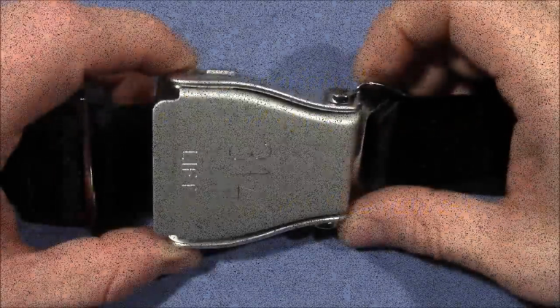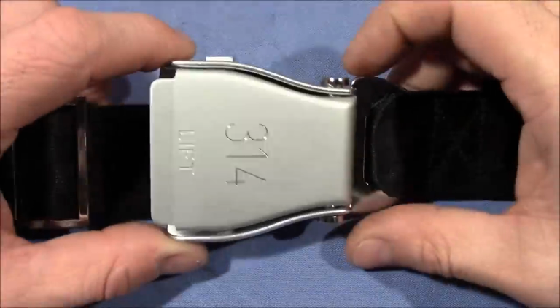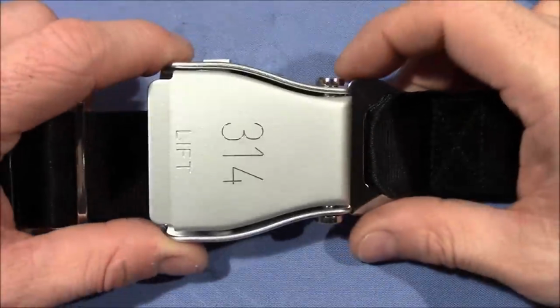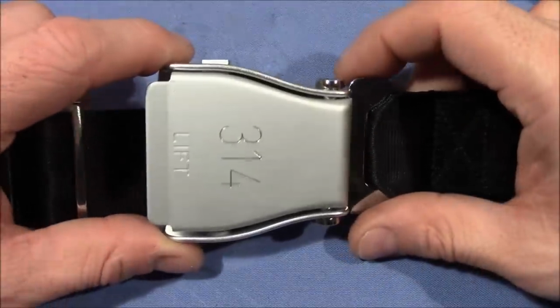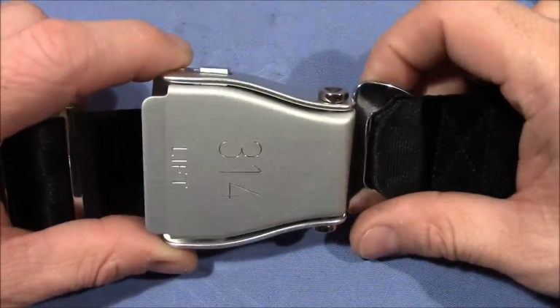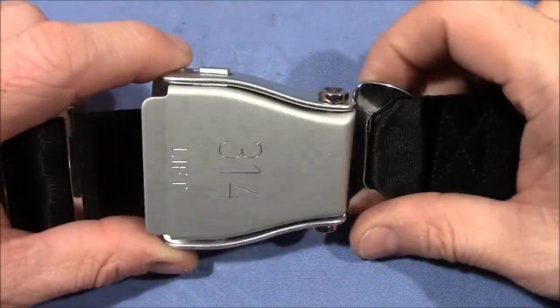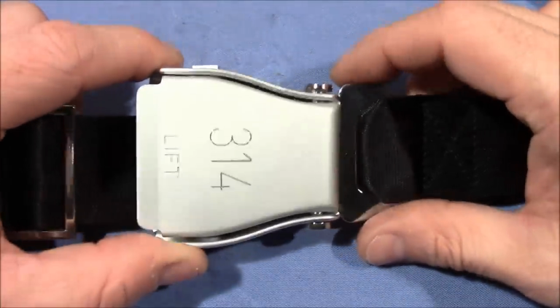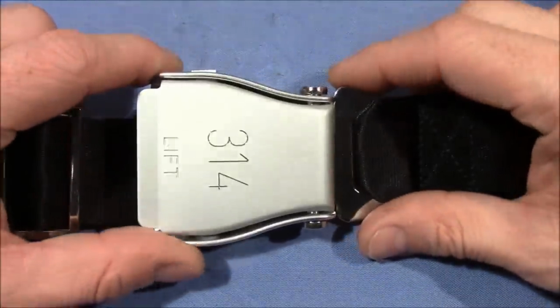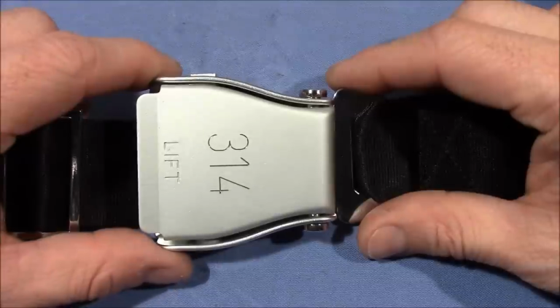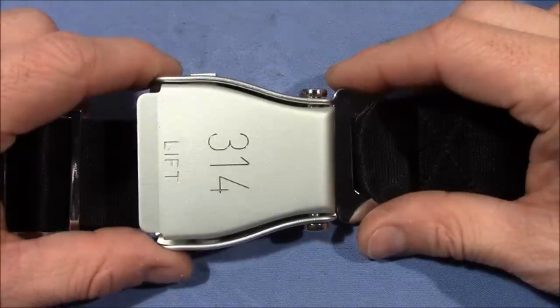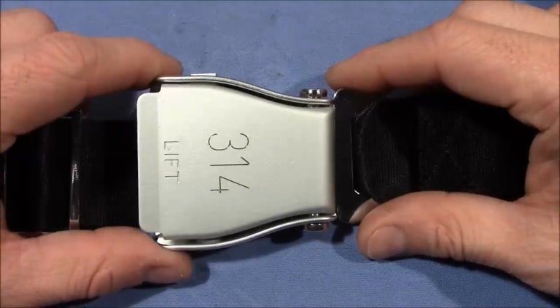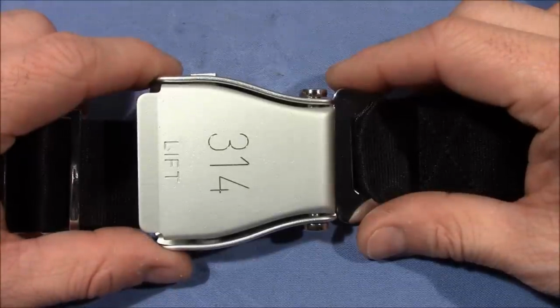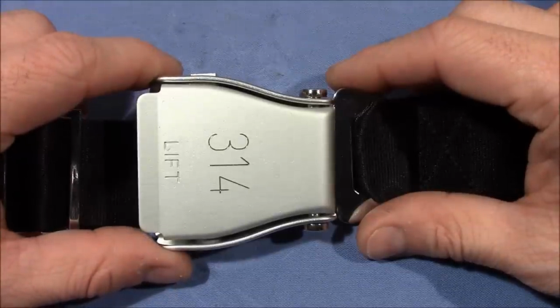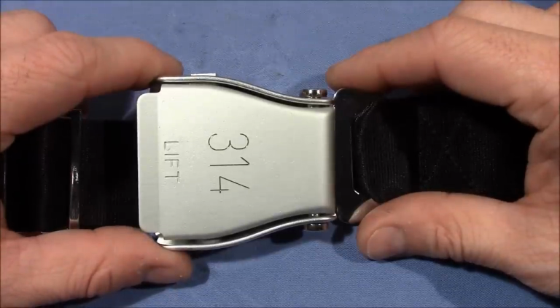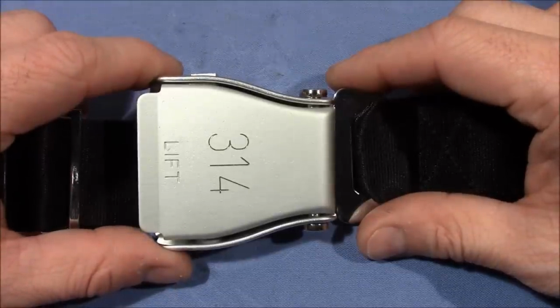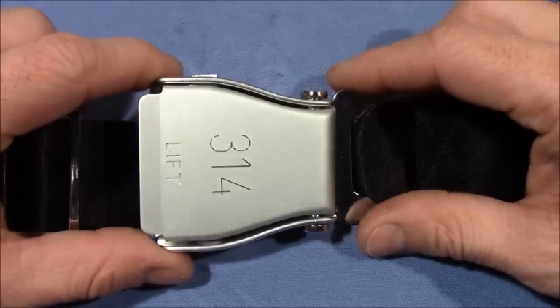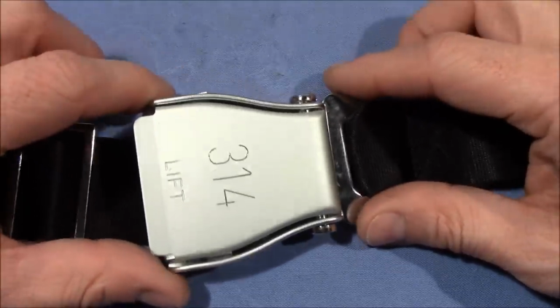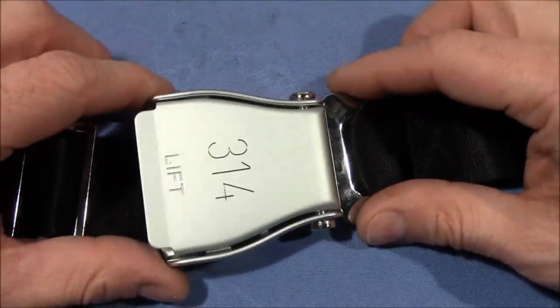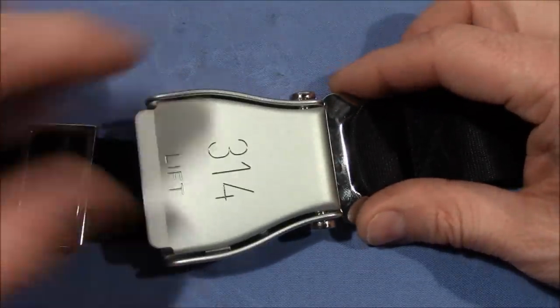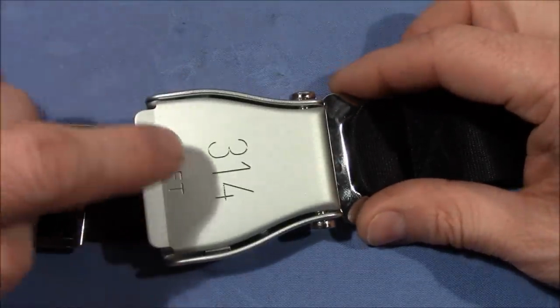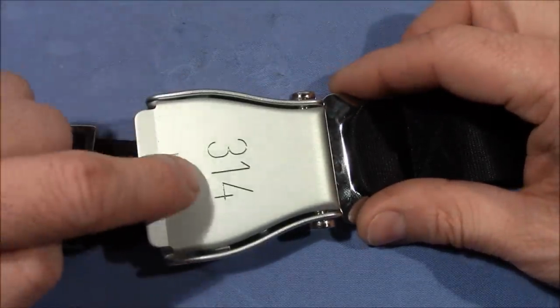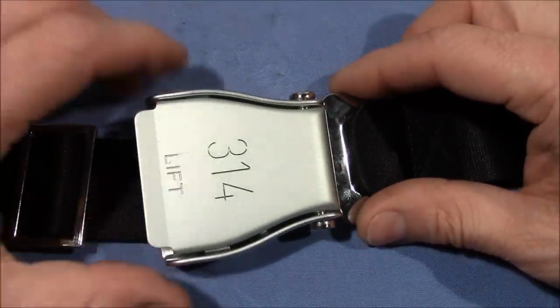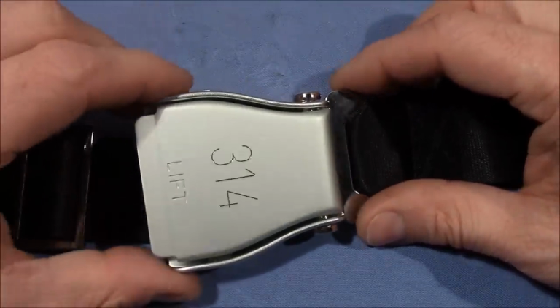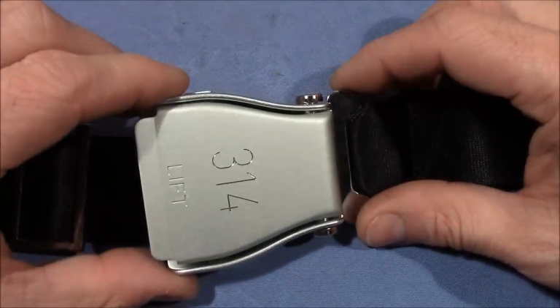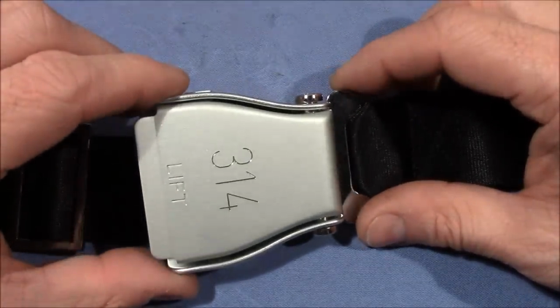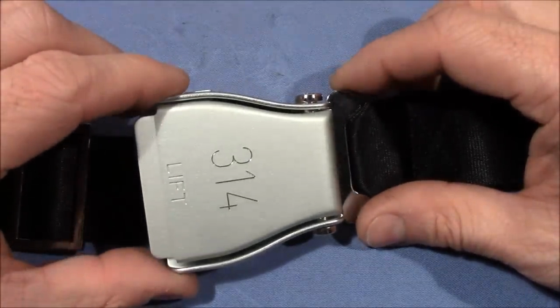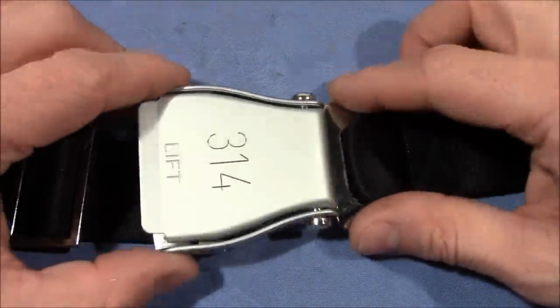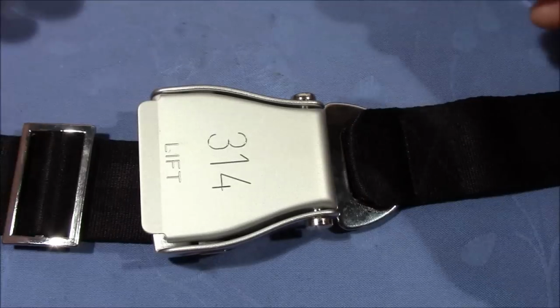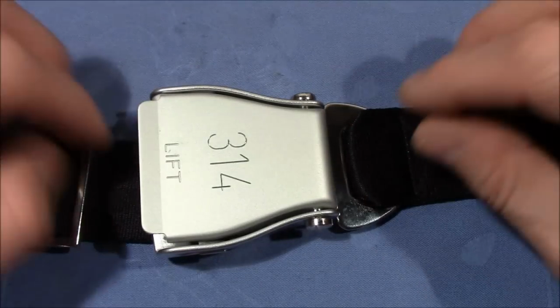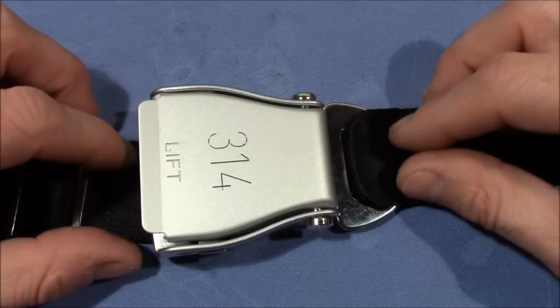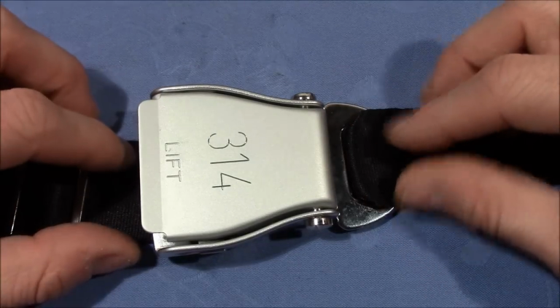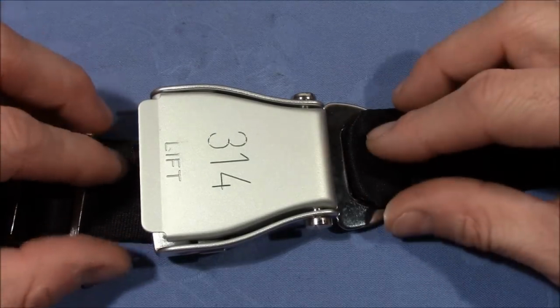Here we have an airplane safety belt that was given to me by Witte E — thank you very much for it. It's pretty cool; it even has my channel number on it. I think you all know how this works.